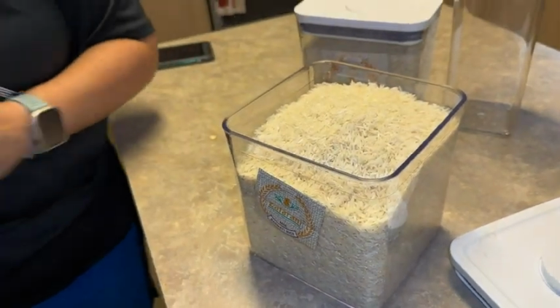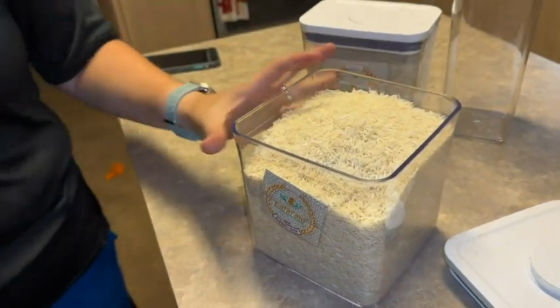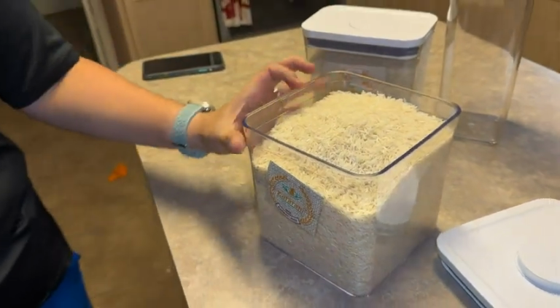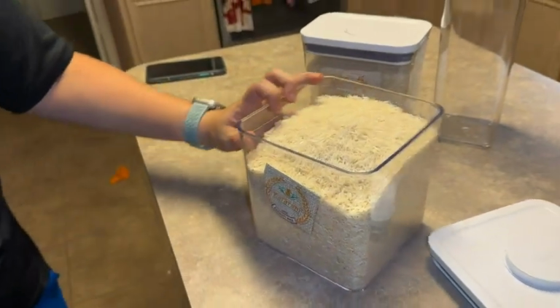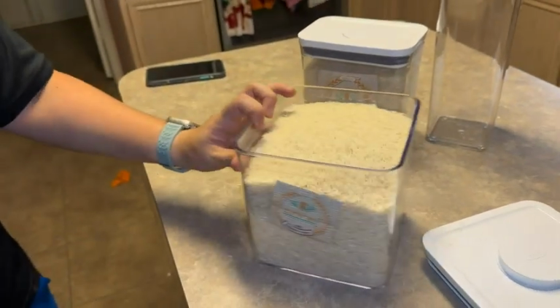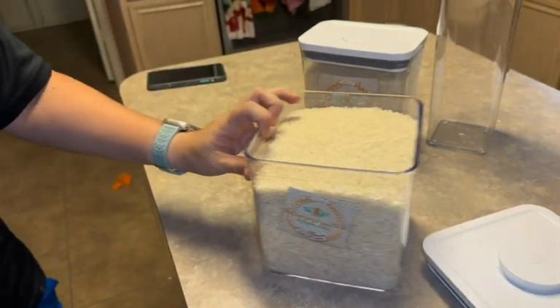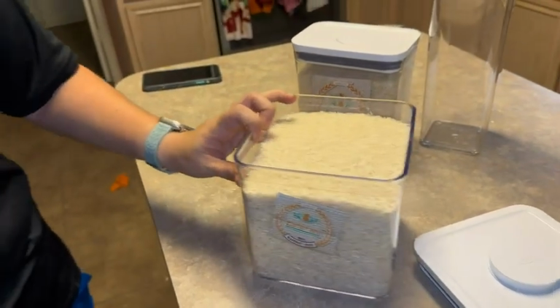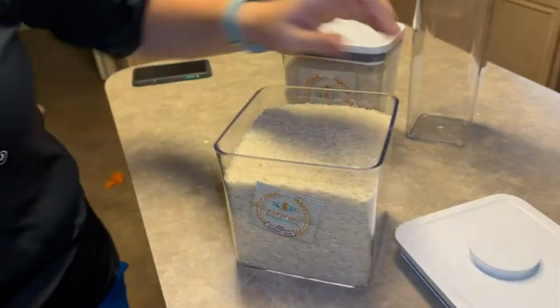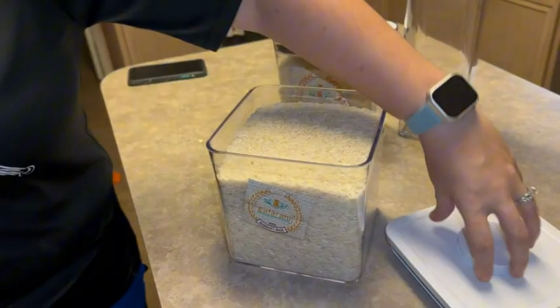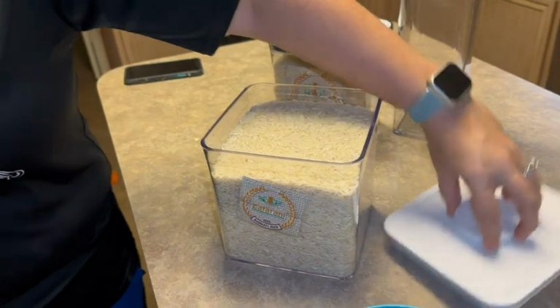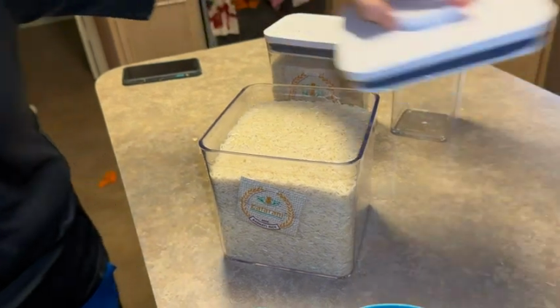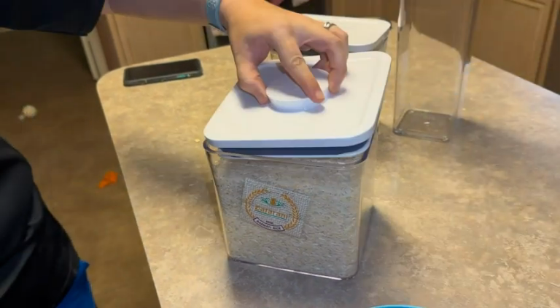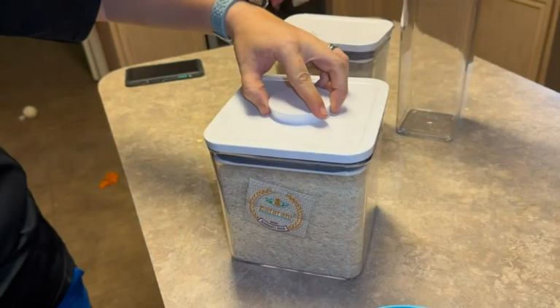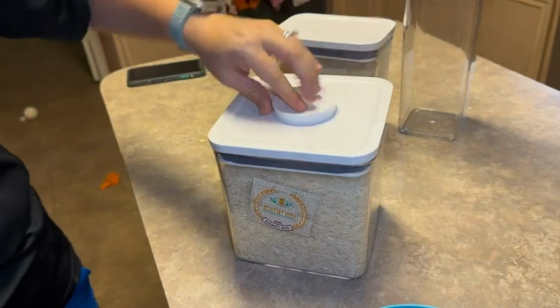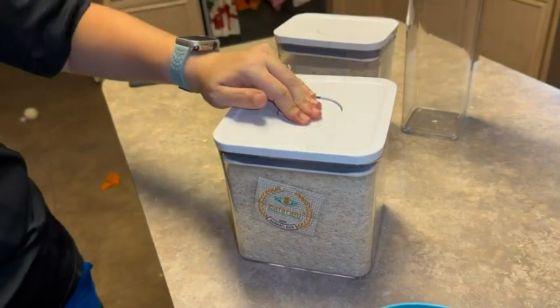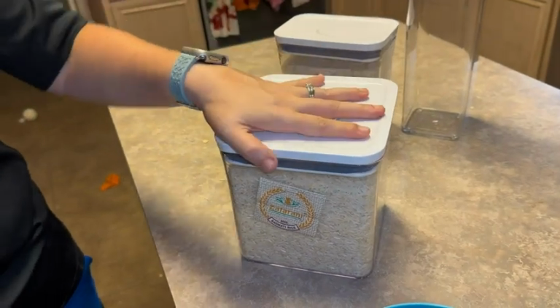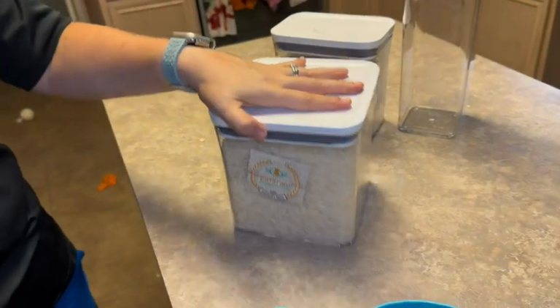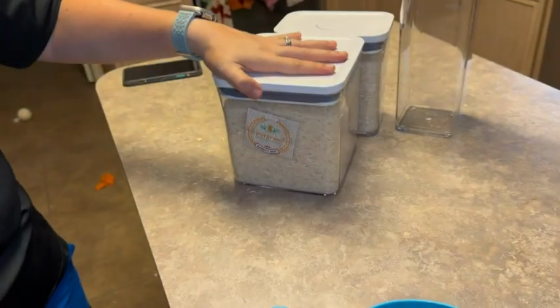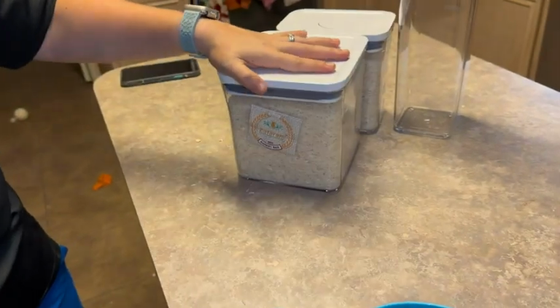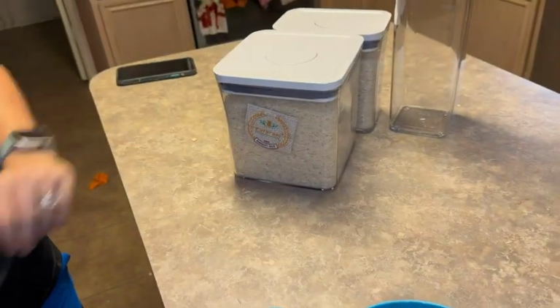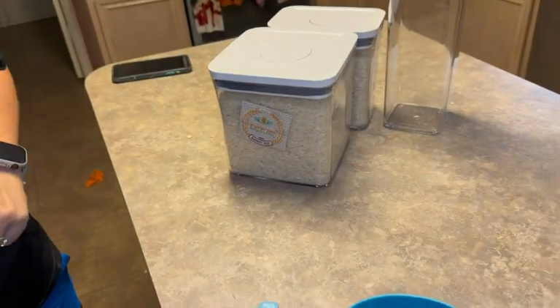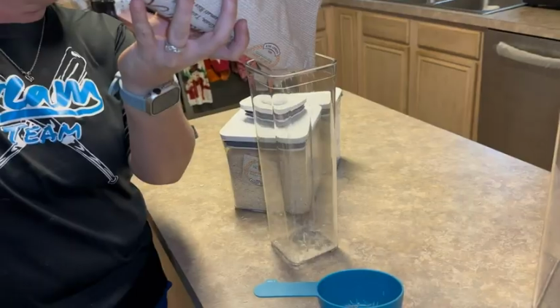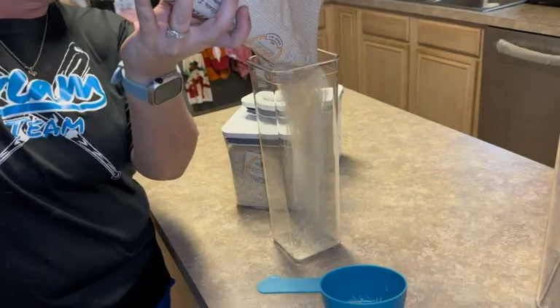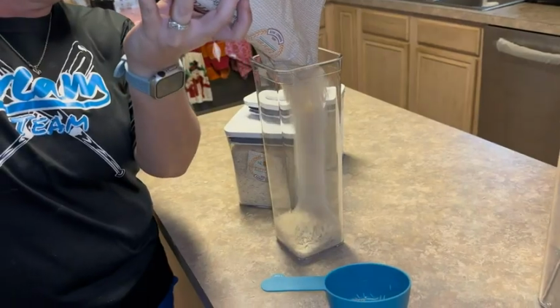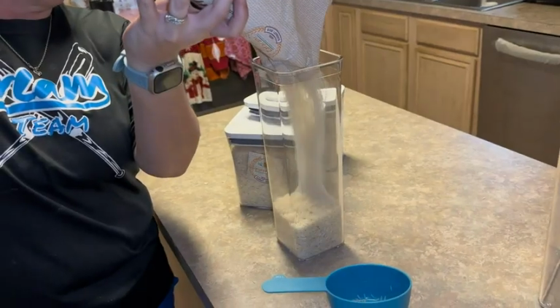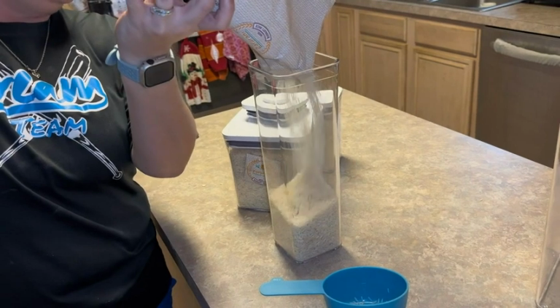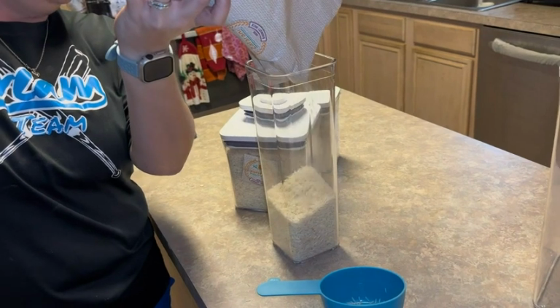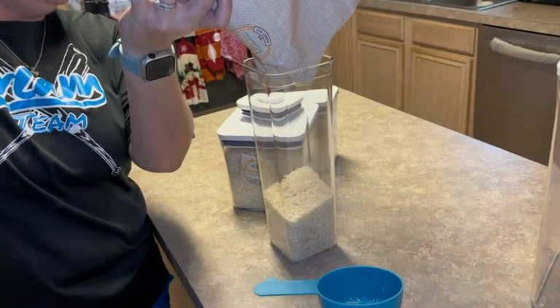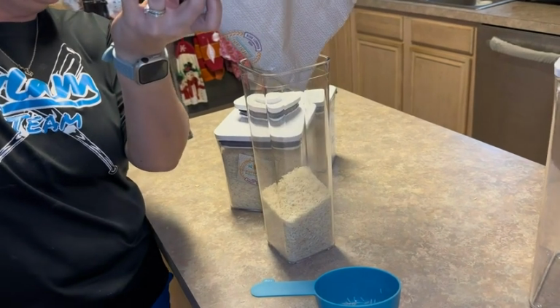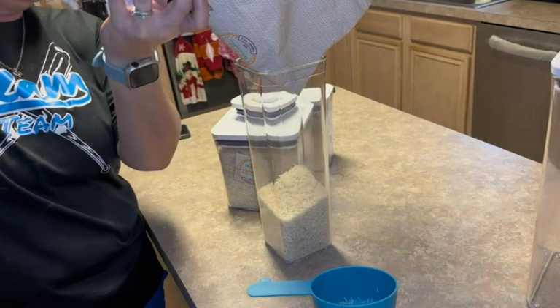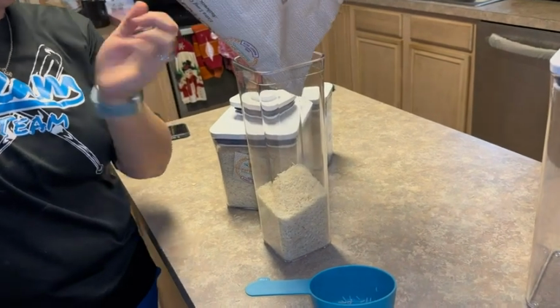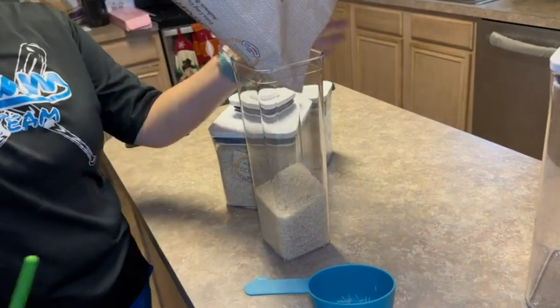We use them for black beans, rice, all kinds of things. You just push the button in the middle there, it seals it right up. If you ever knock these things over, the top's not going to come off.